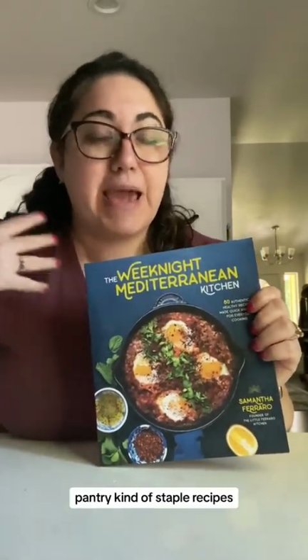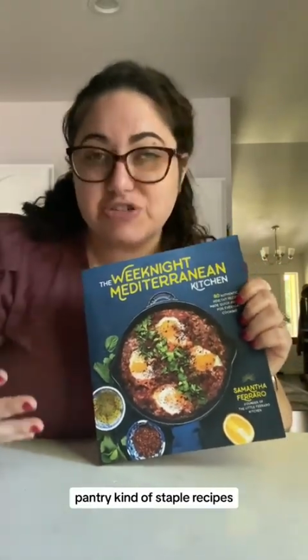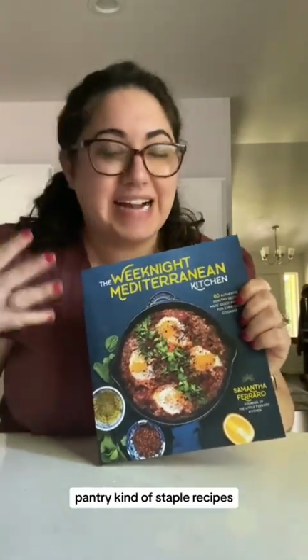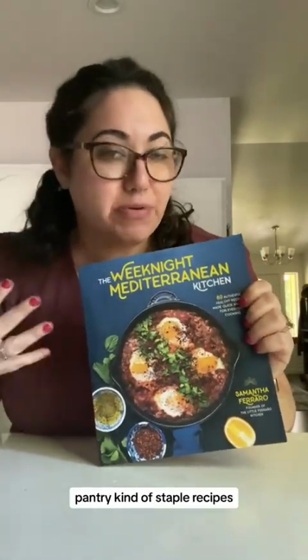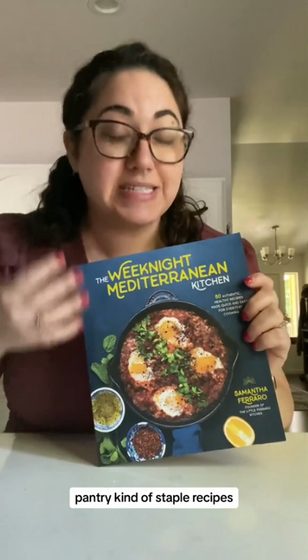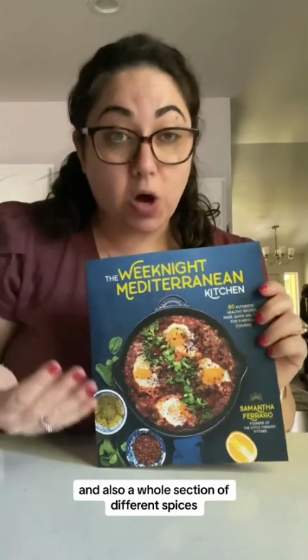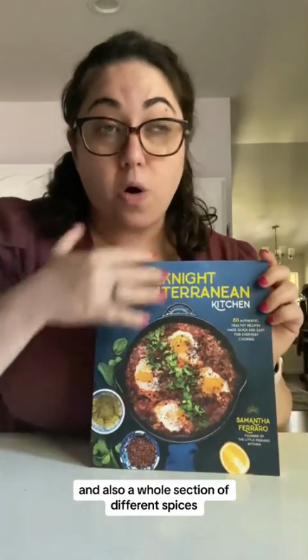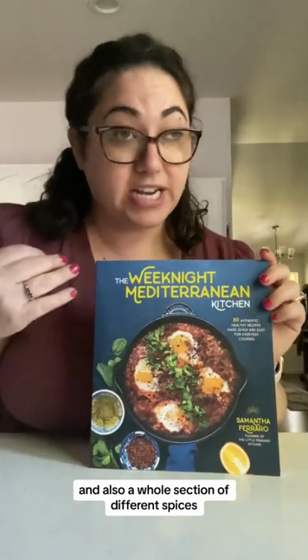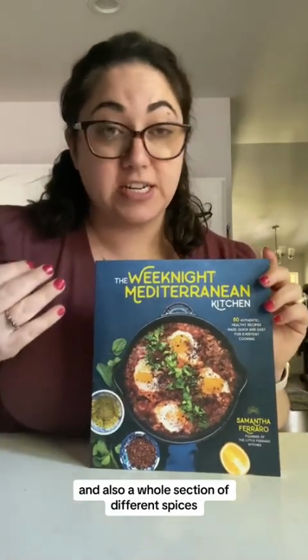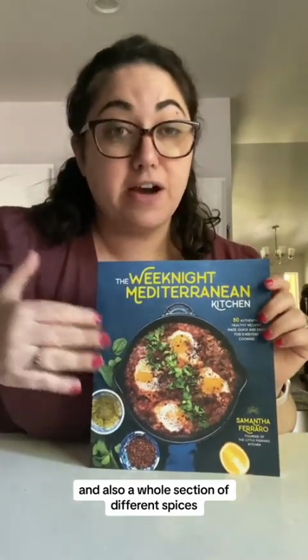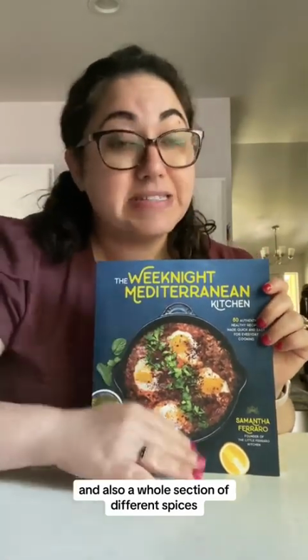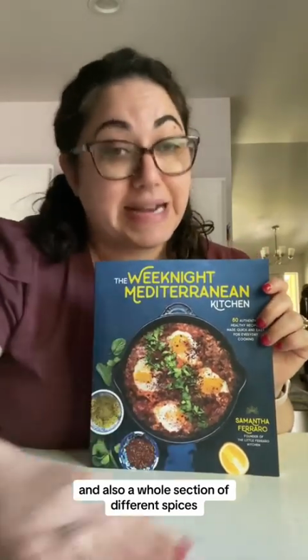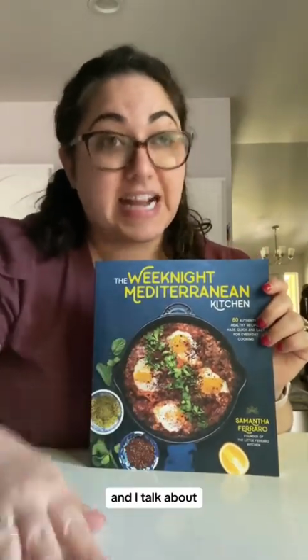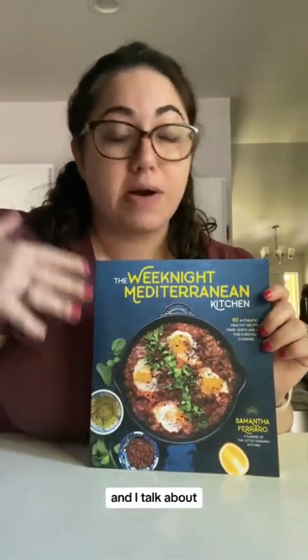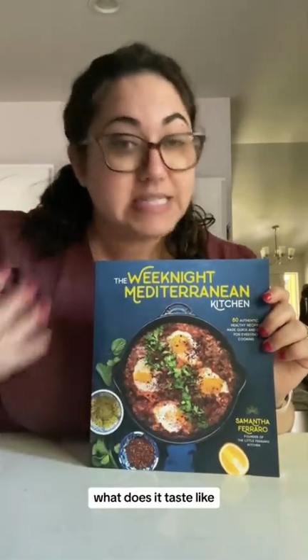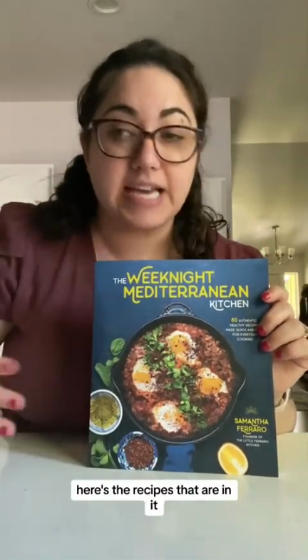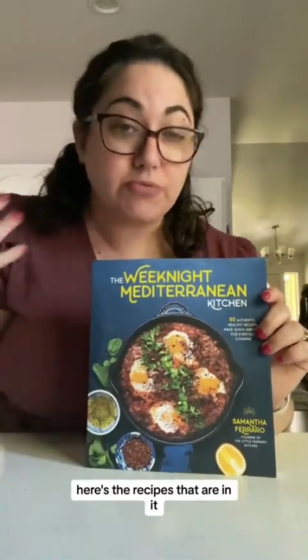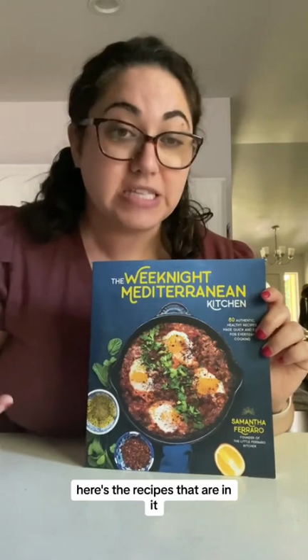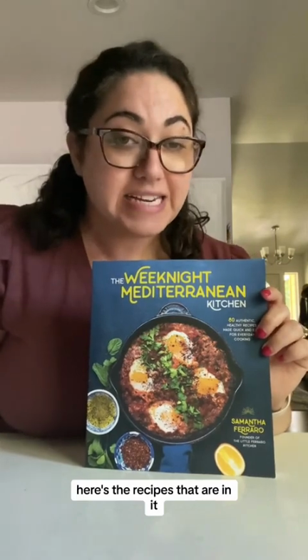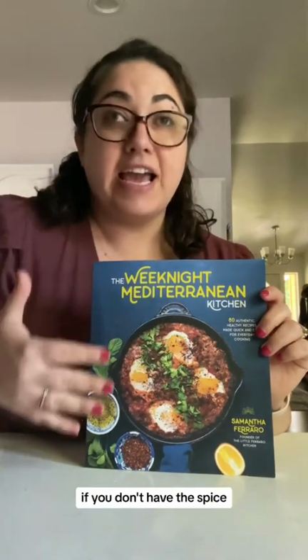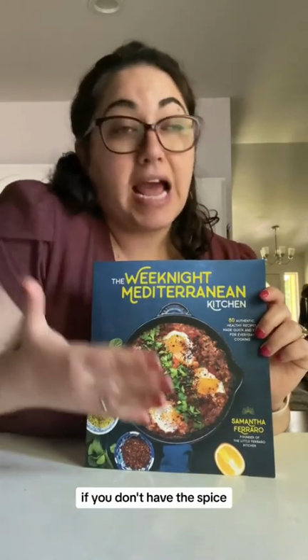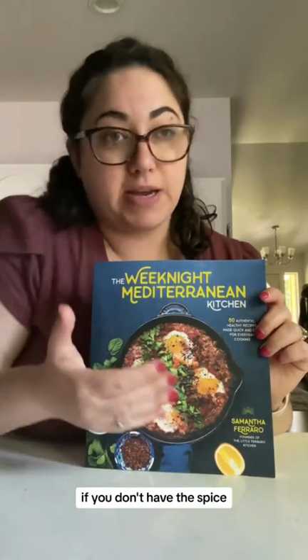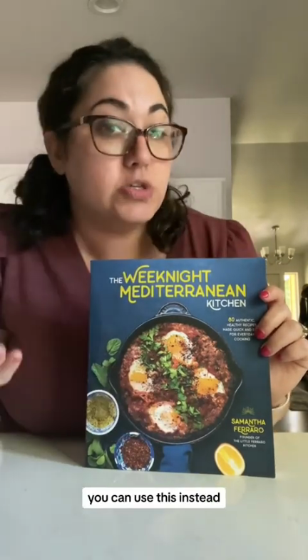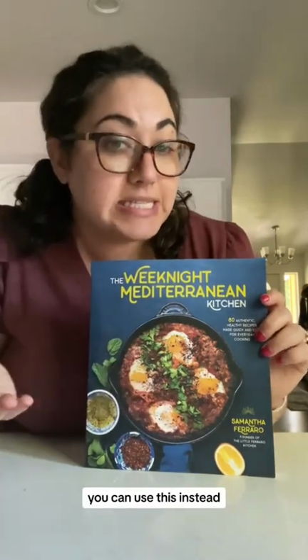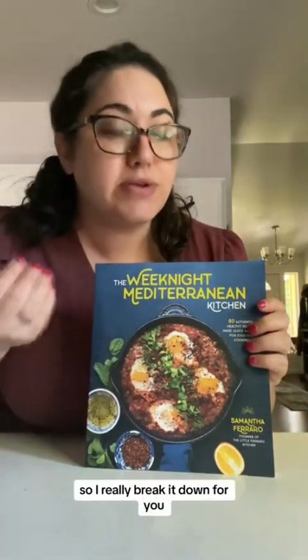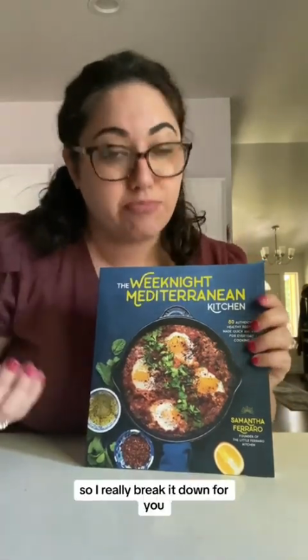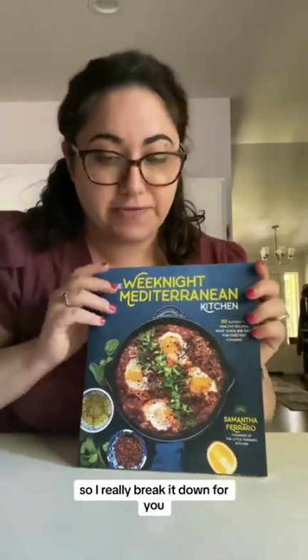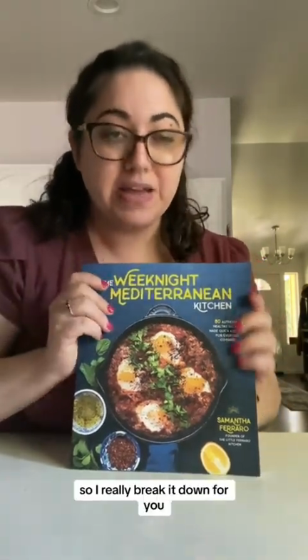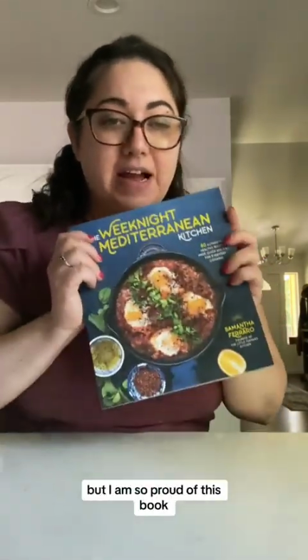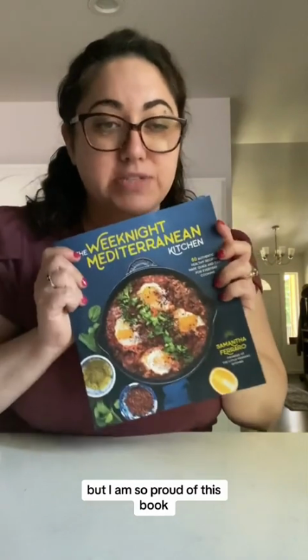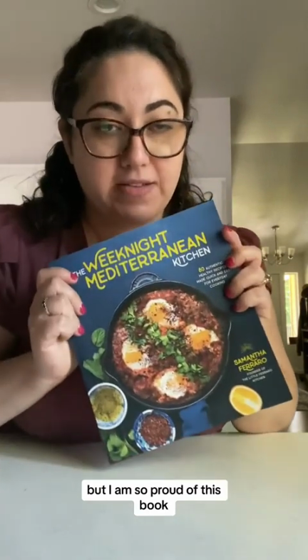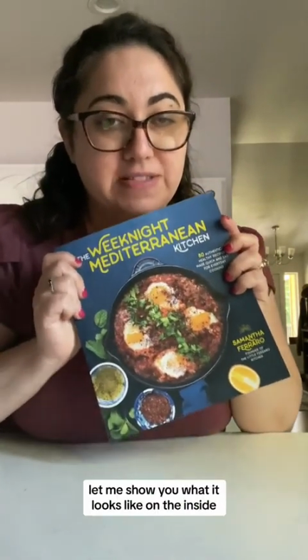There's also a whole section on different spices where I talk about what each one tastes like, which recipes use it, and if you don't have the spice, what you can use instead. I really break it down for you, and I am so proud of this book.